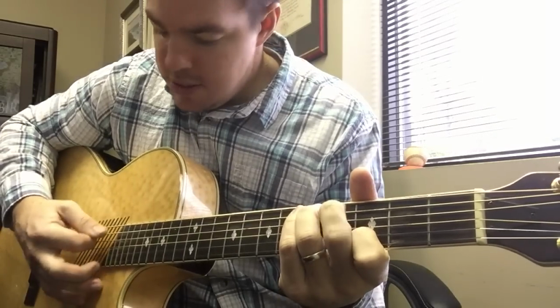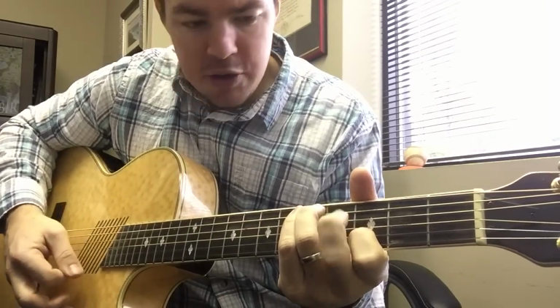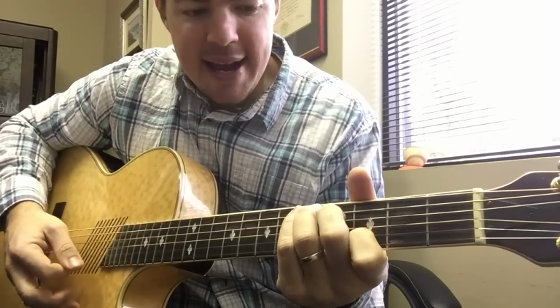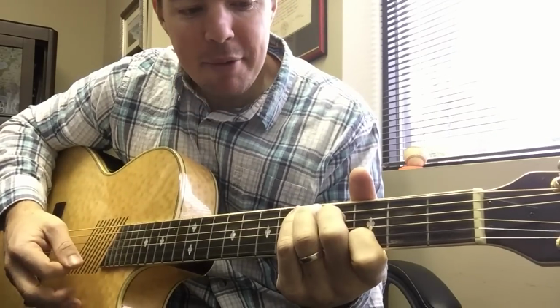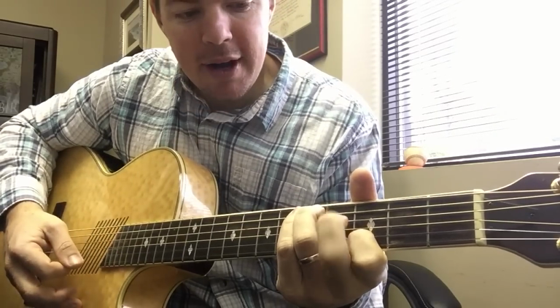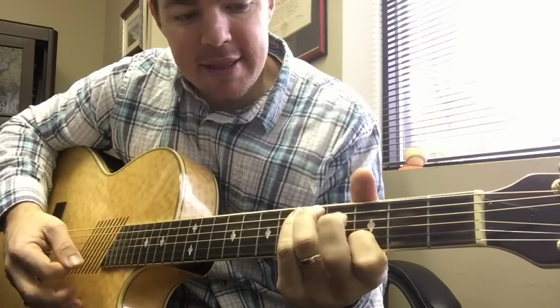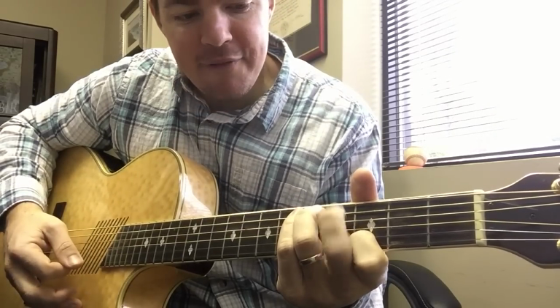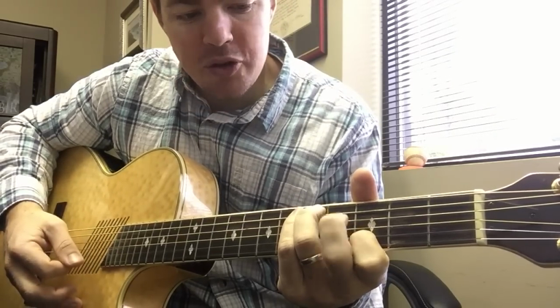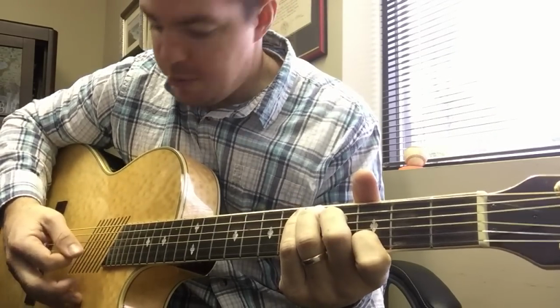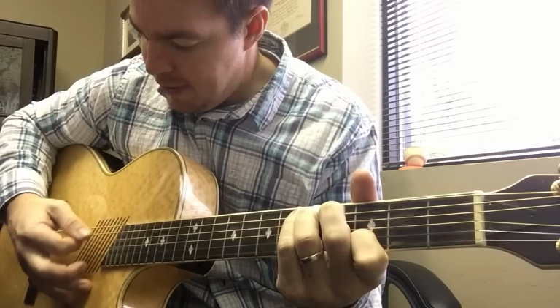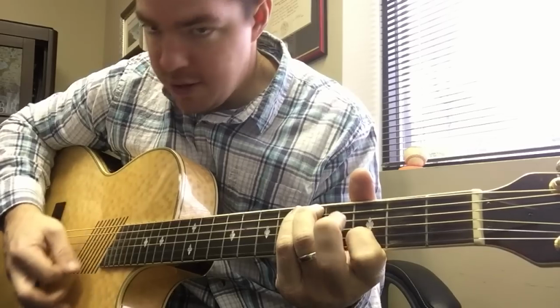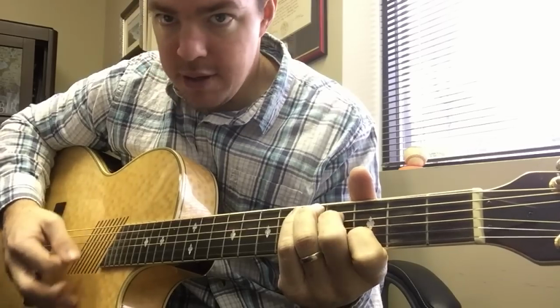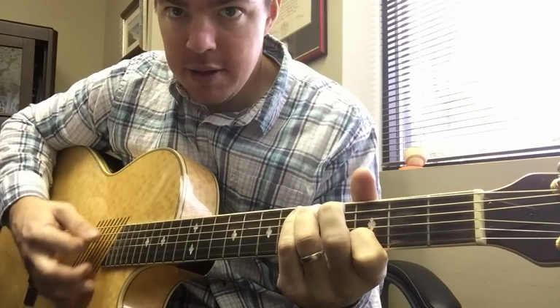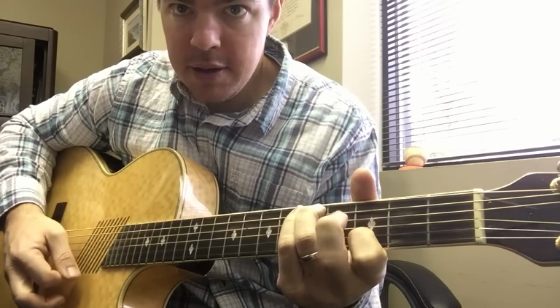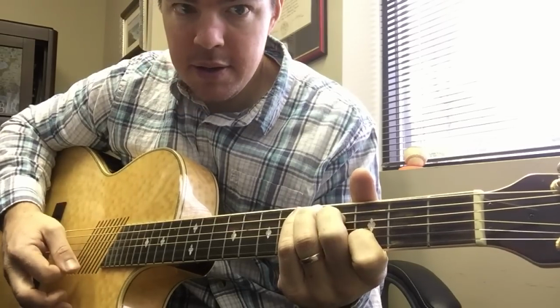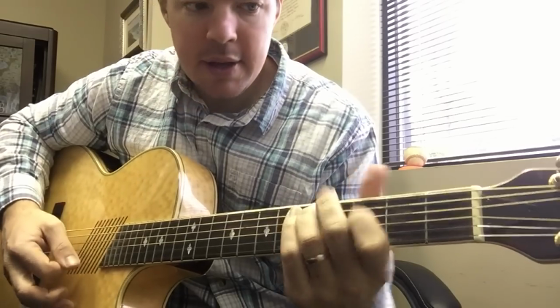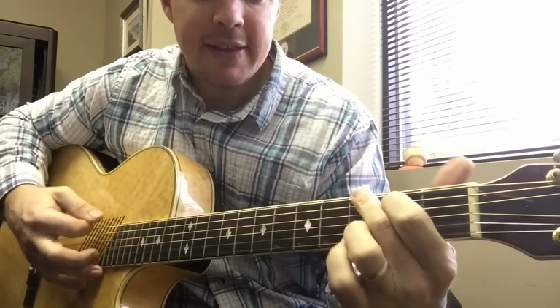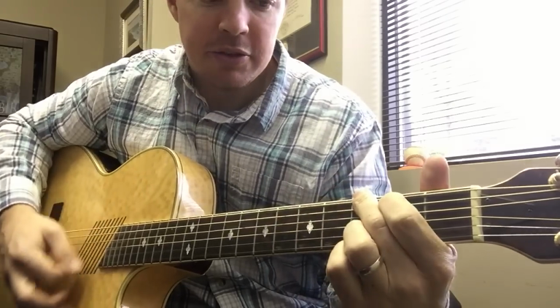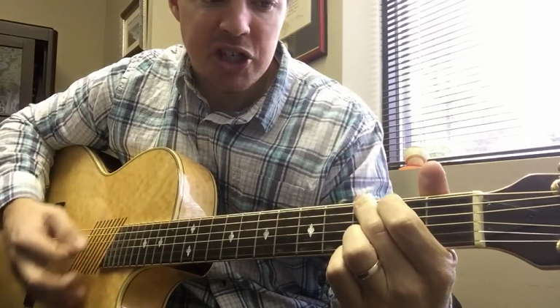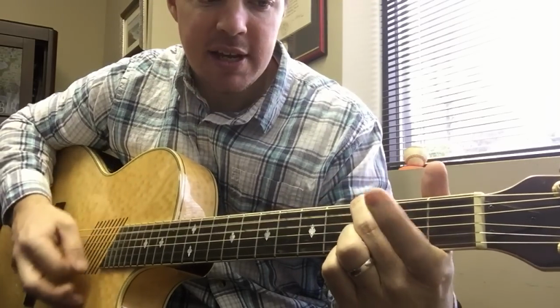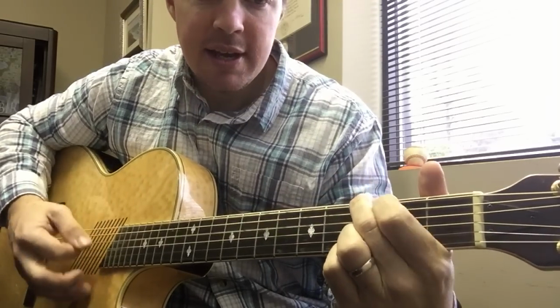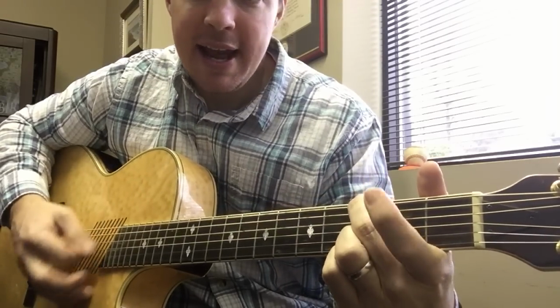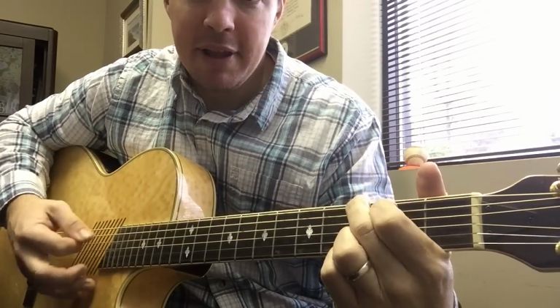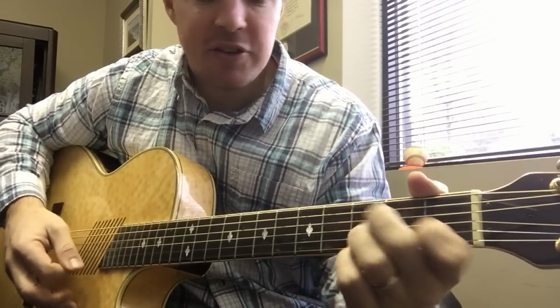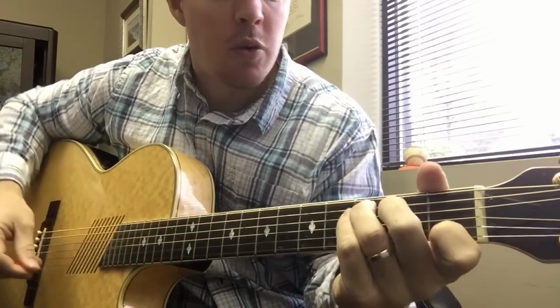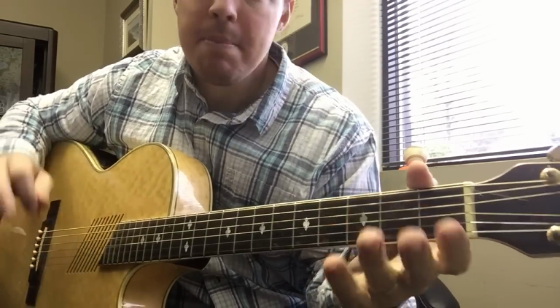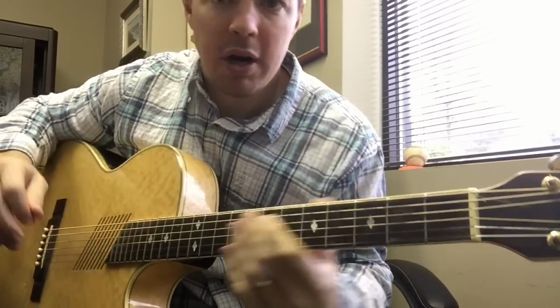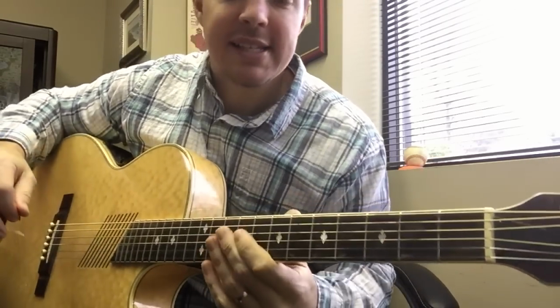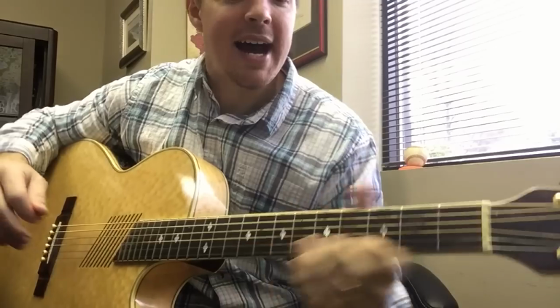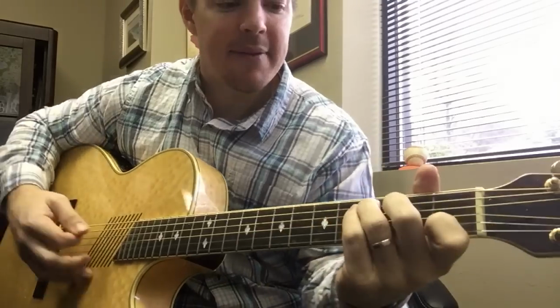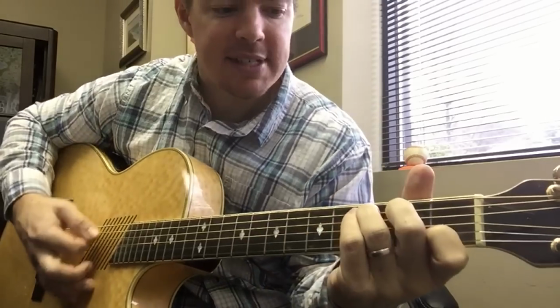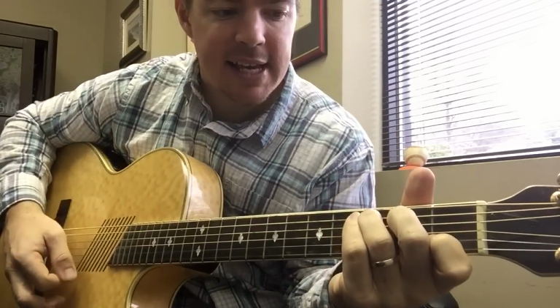You can hammer on that fourth string with your middle finger, and then go to G and hammer on that fifth string if you want. But work on that slide, that C.